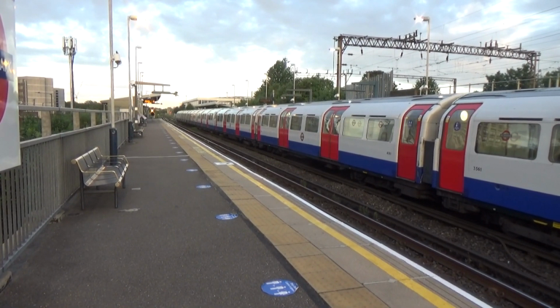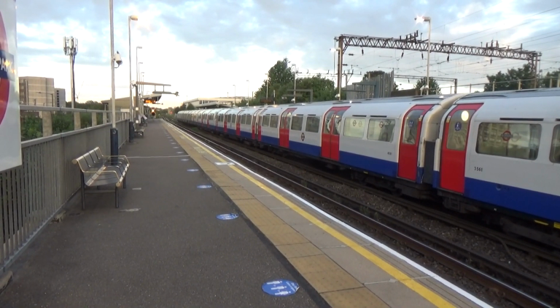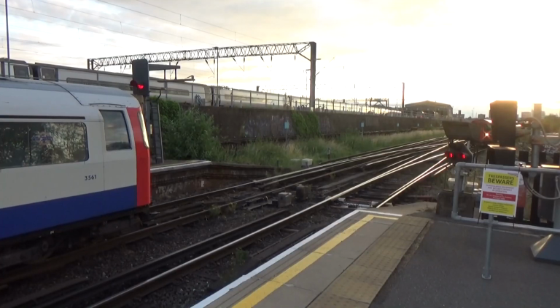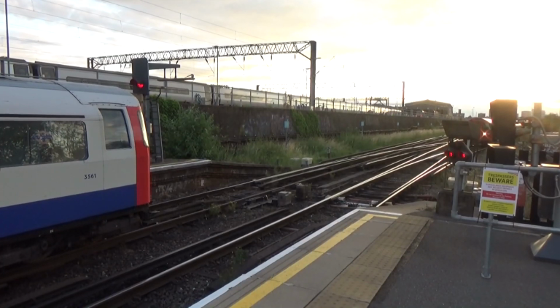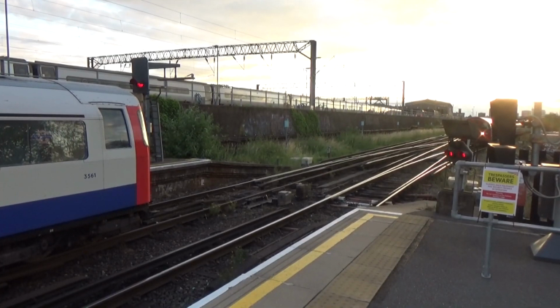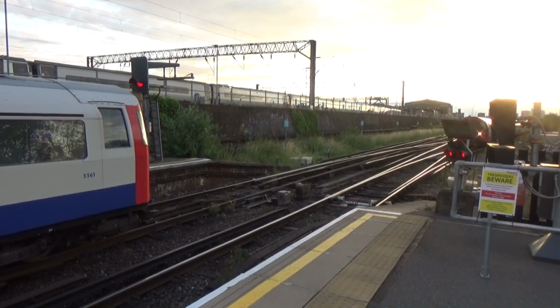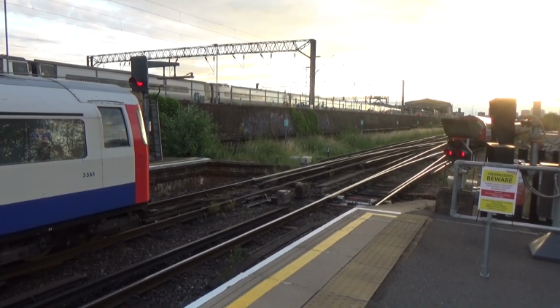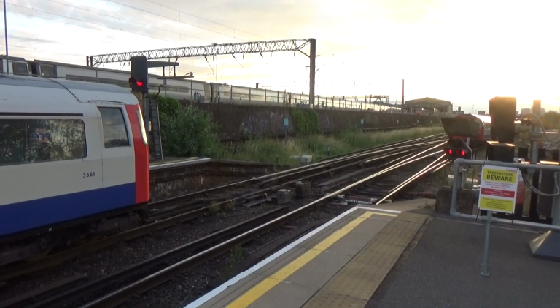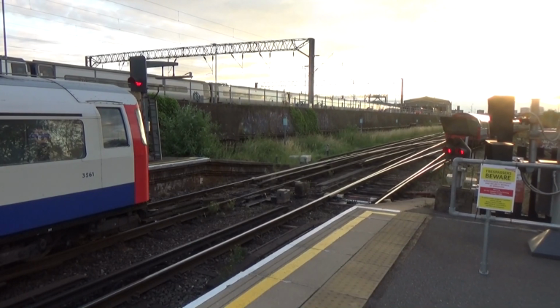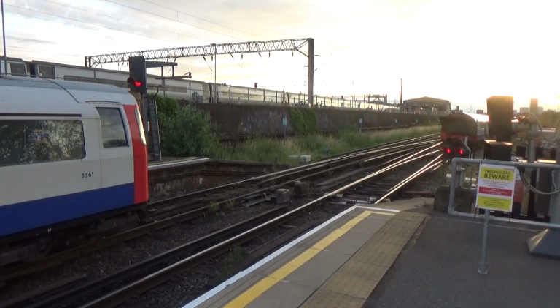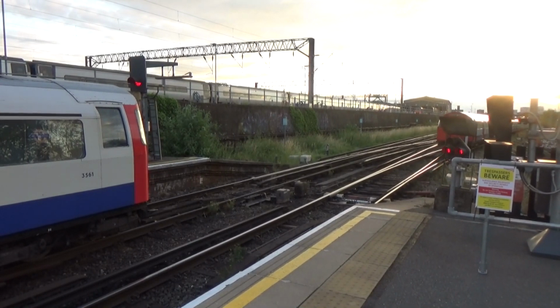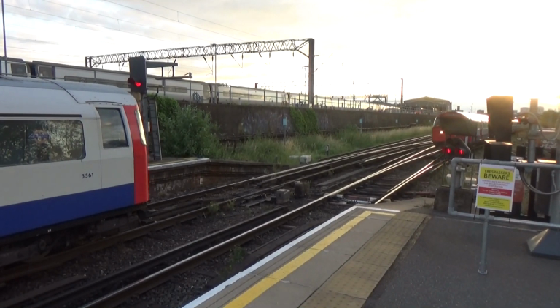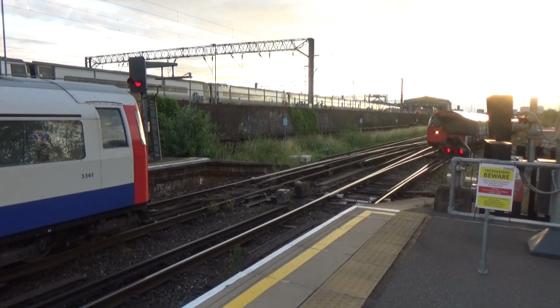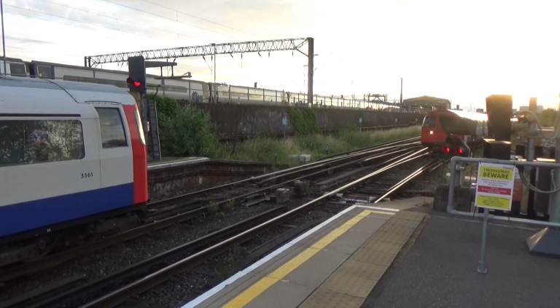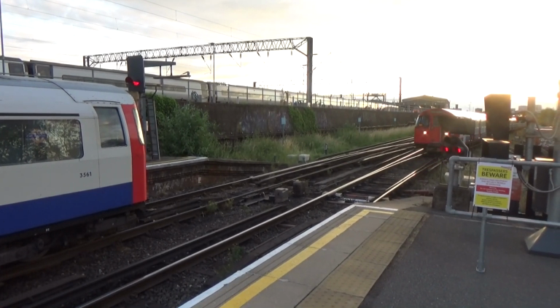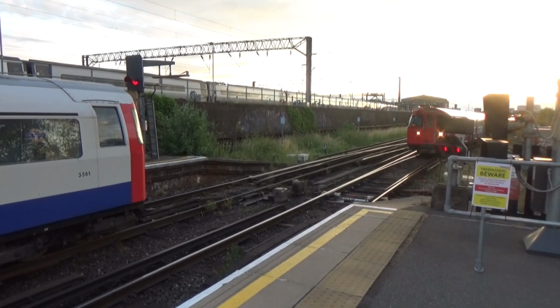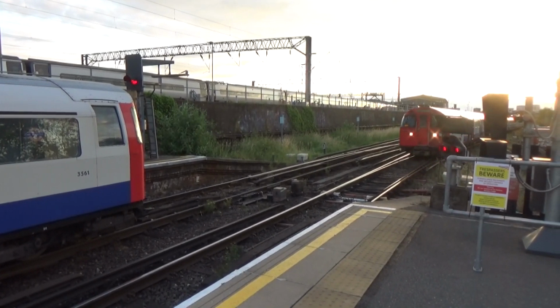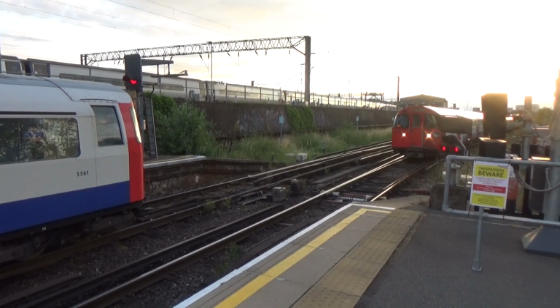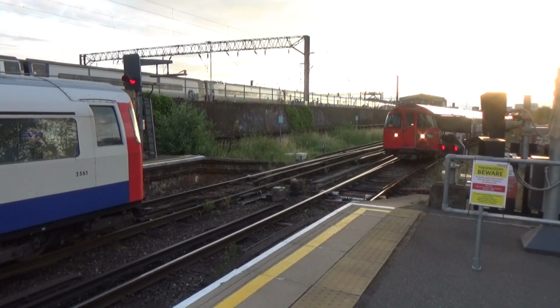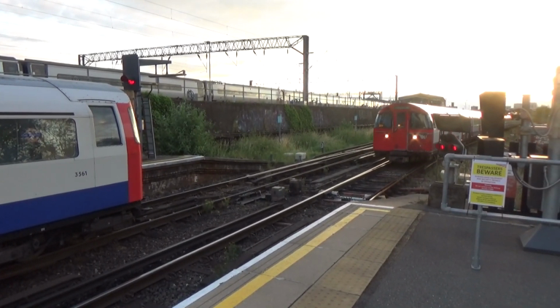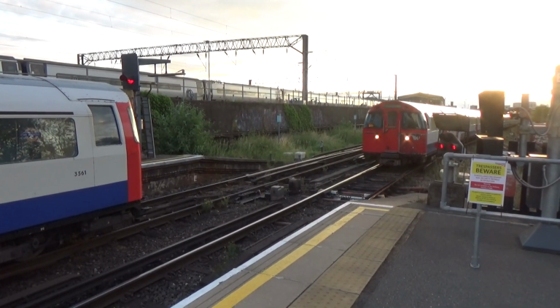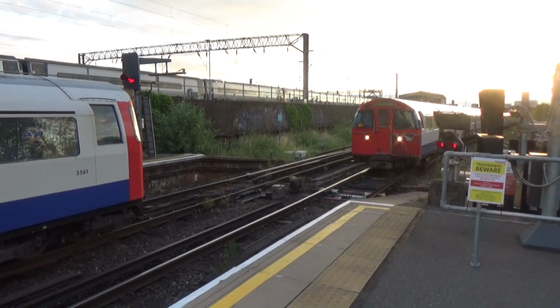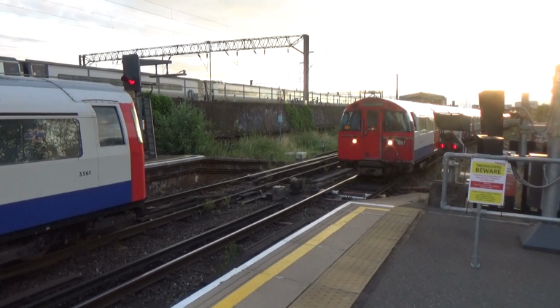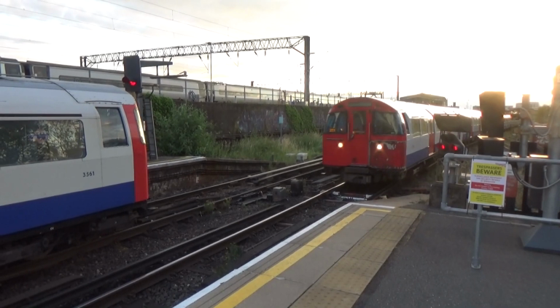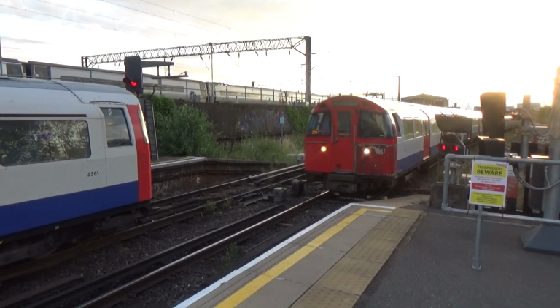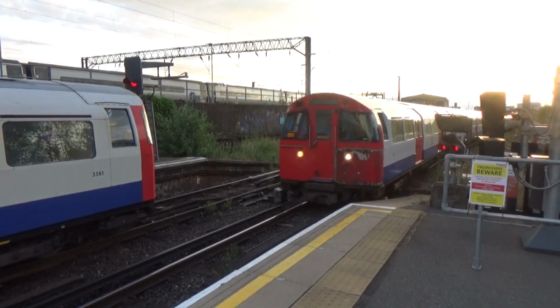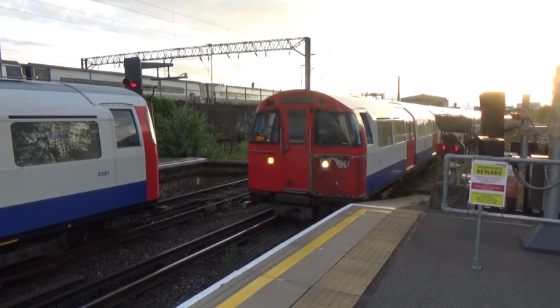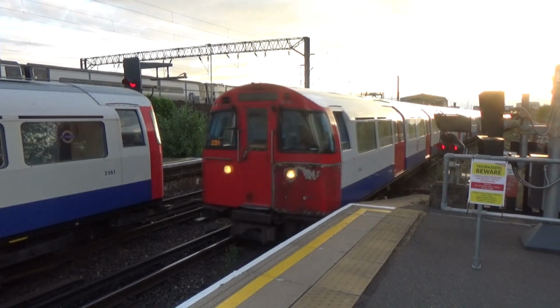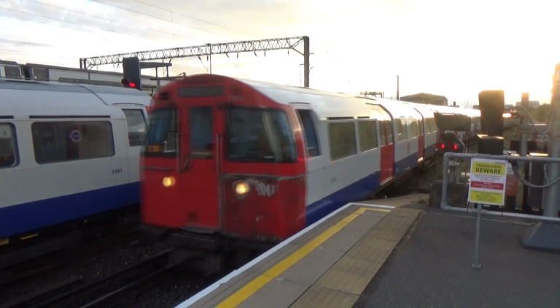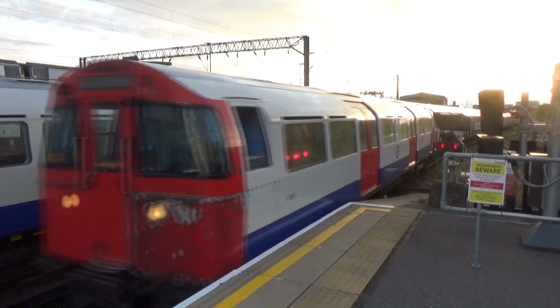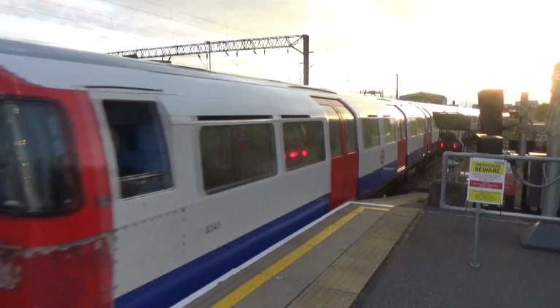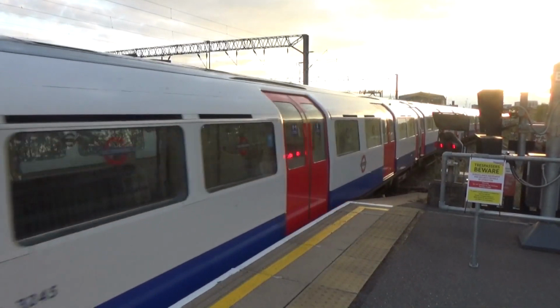The London Underground service to Elephant and Castle. Next train to arrive at platform 1 is the London Underground service to Elephant and Castle, calling at all stations to Elephant and Castle.